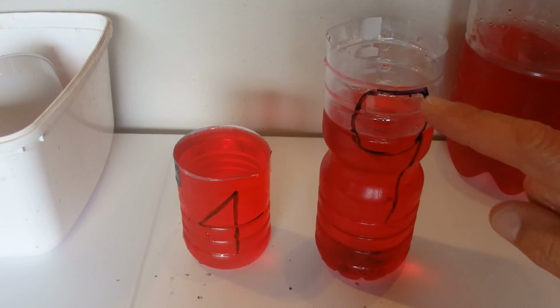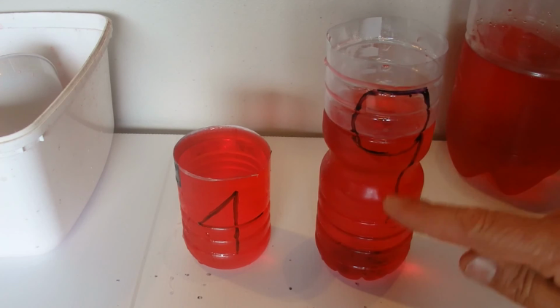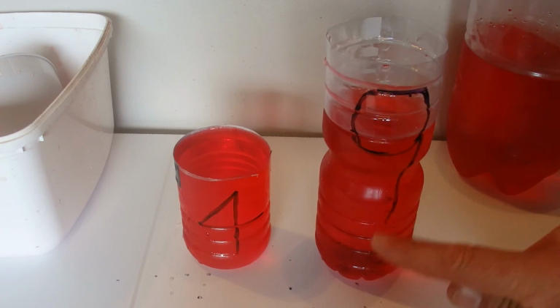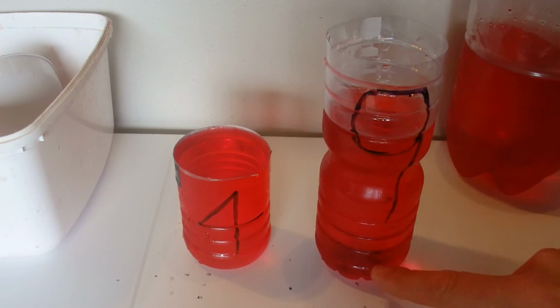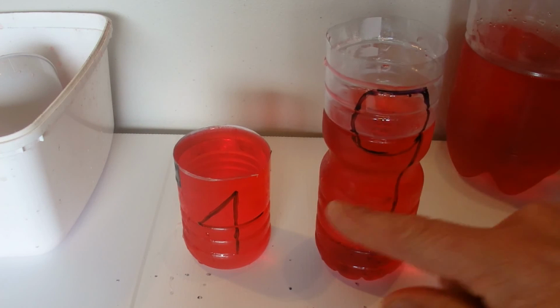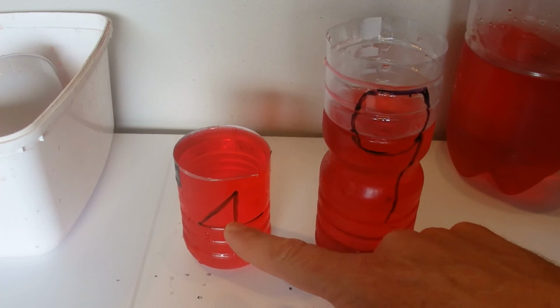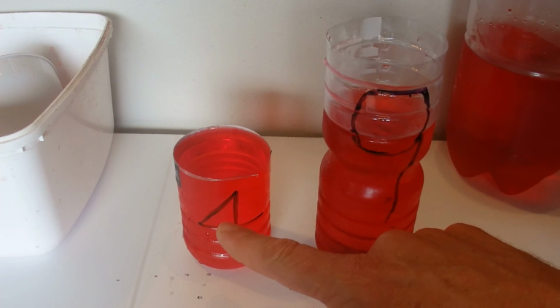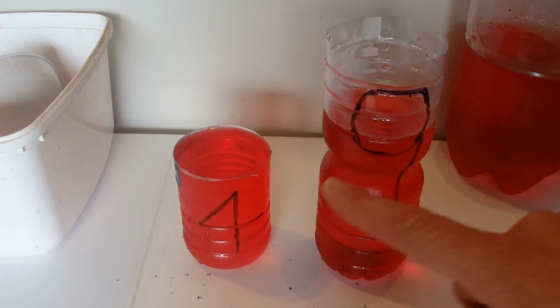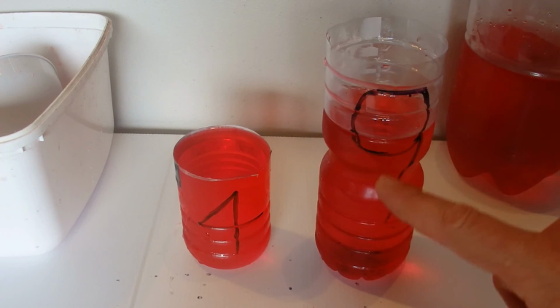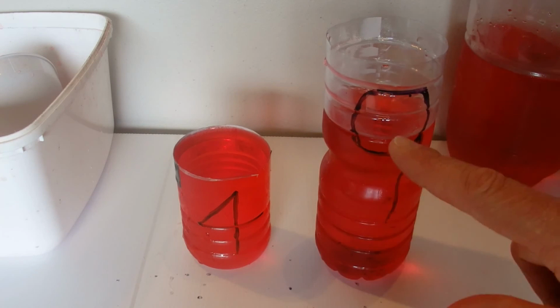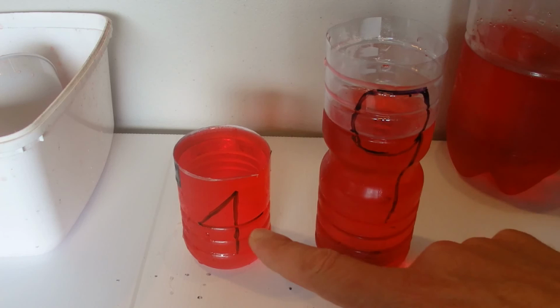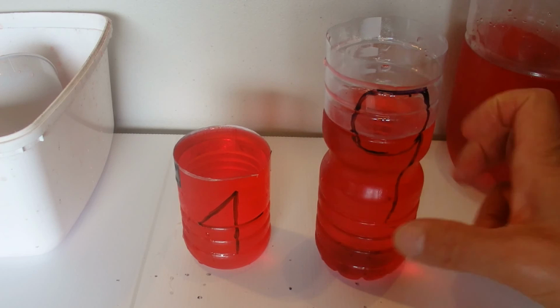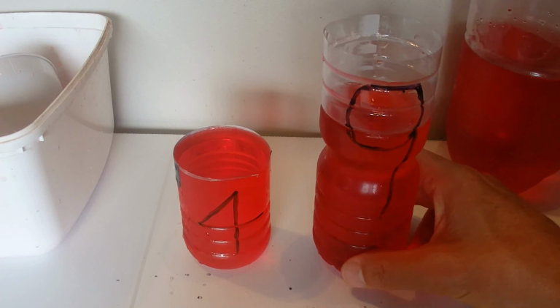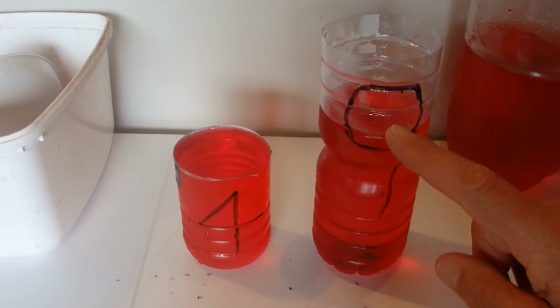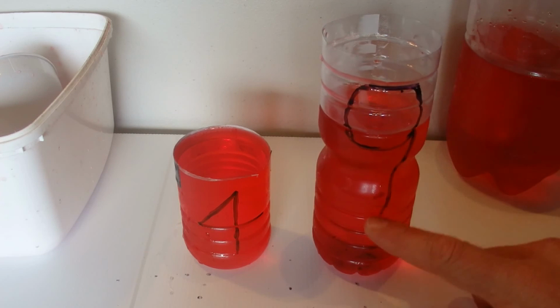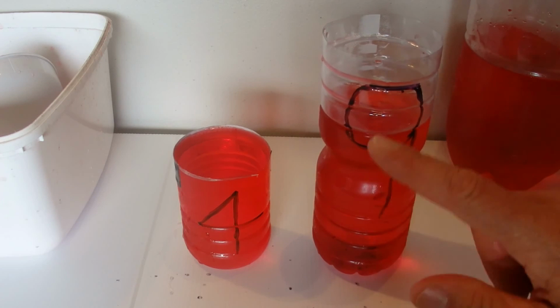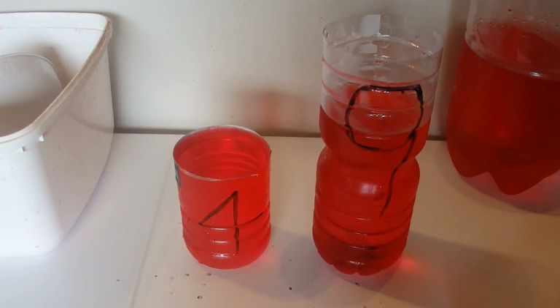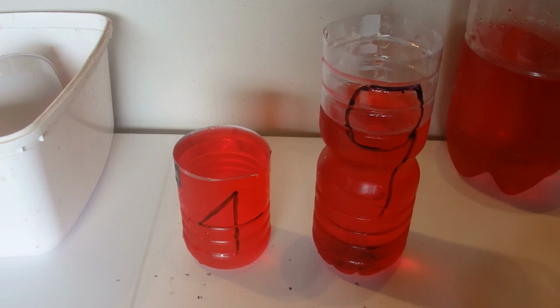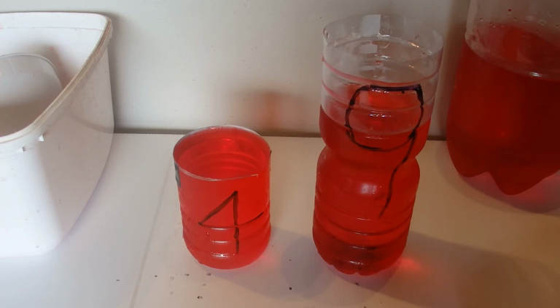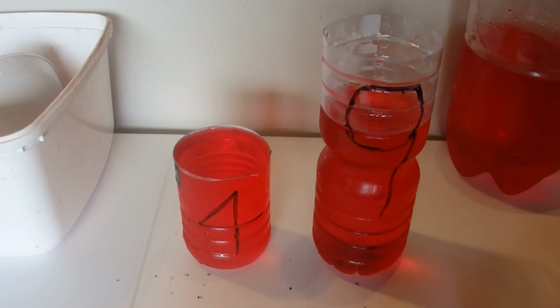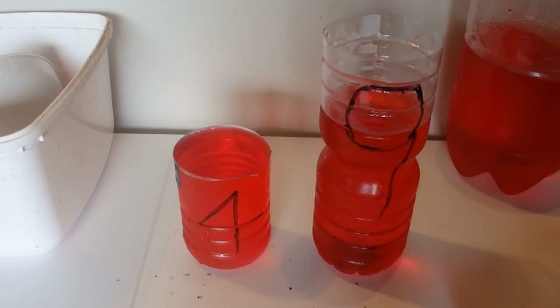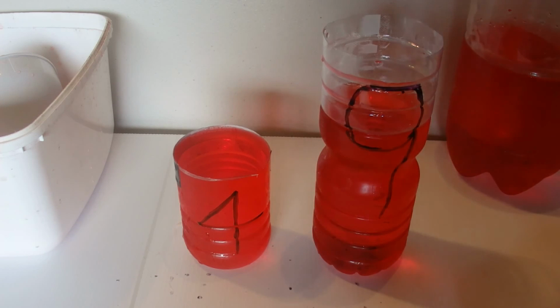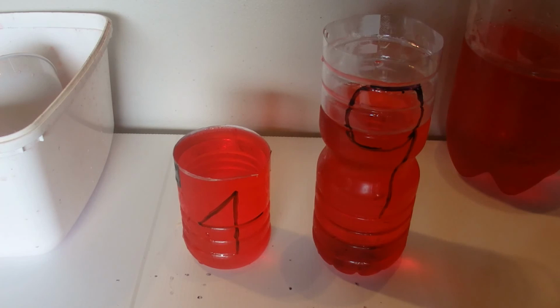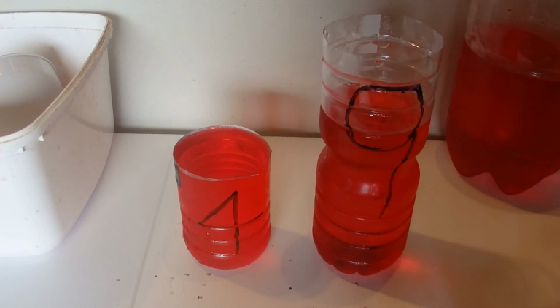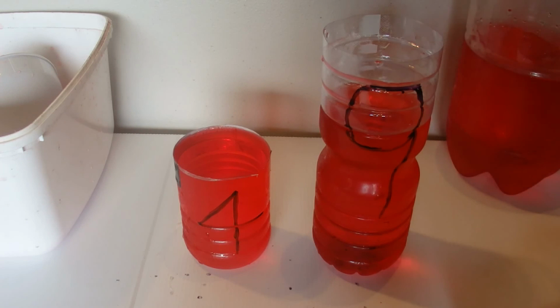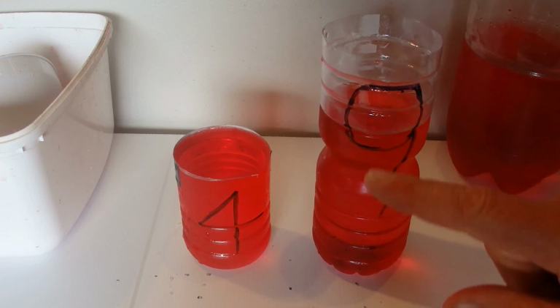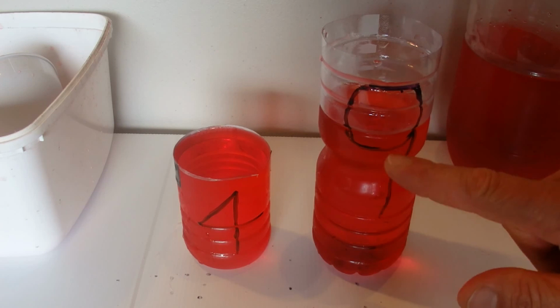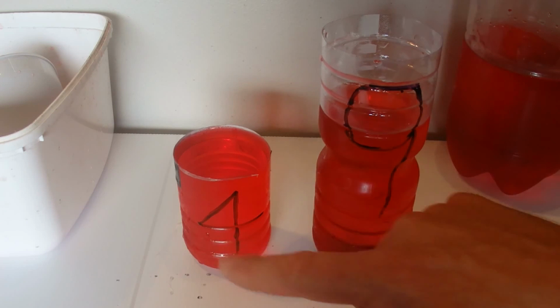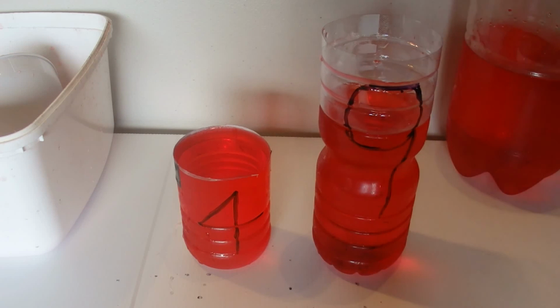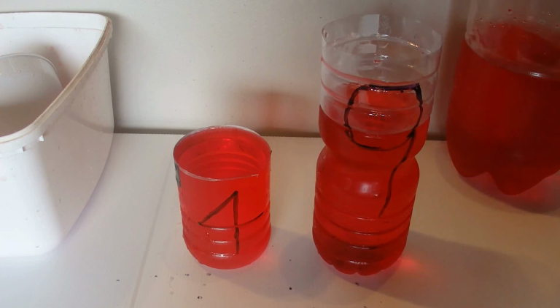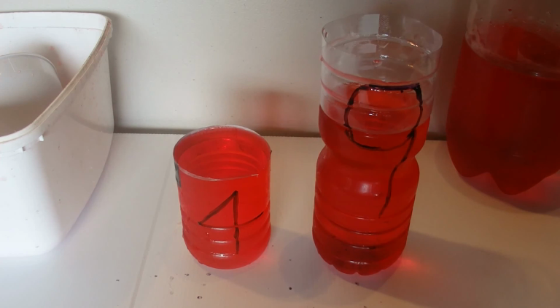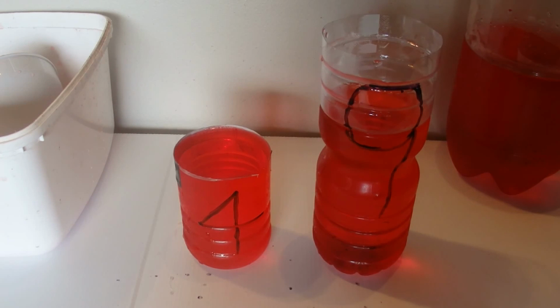So there we go — we've got 6 litres now. We've got 4 litres on the left hand side and 6 litres on the right hand side, and 4 plus 6 is 10. We've measured out 6 litres of liquid using a 9 litre container and a 4 litre container.